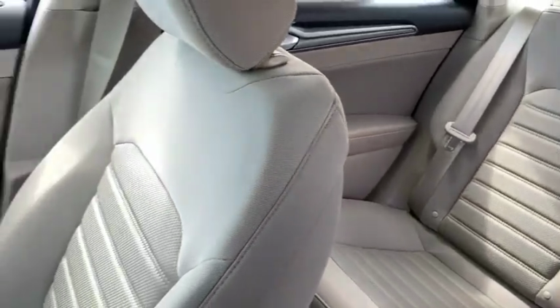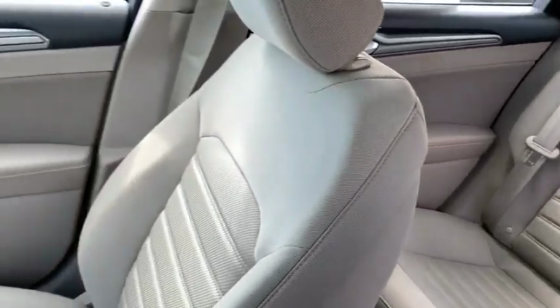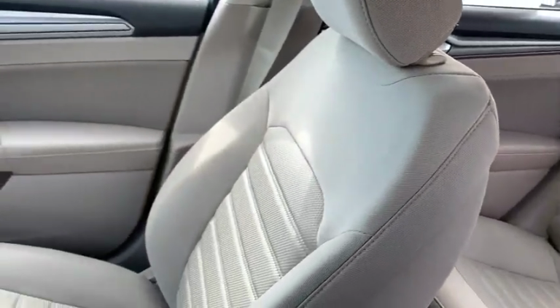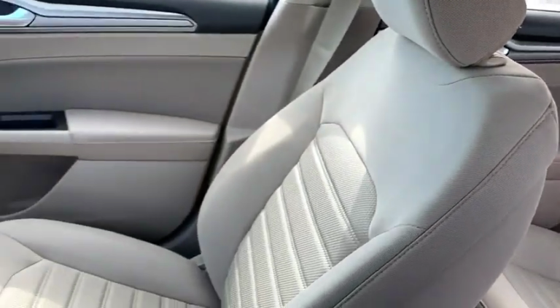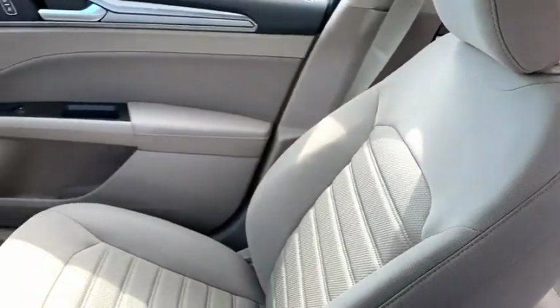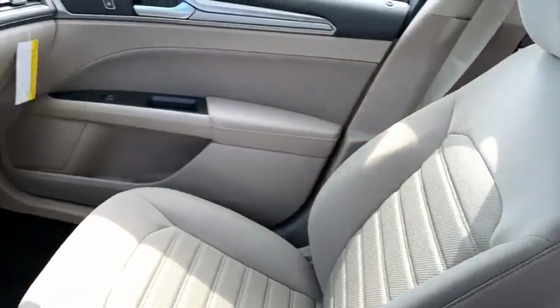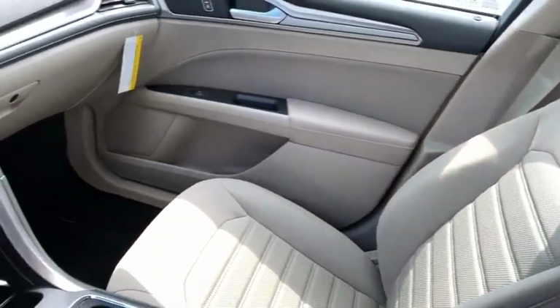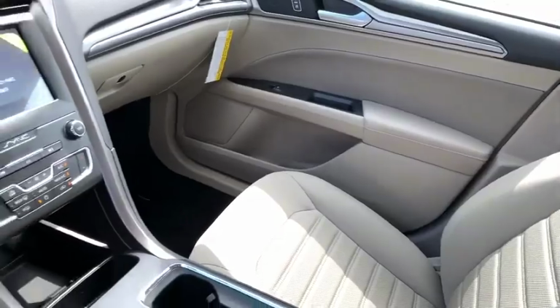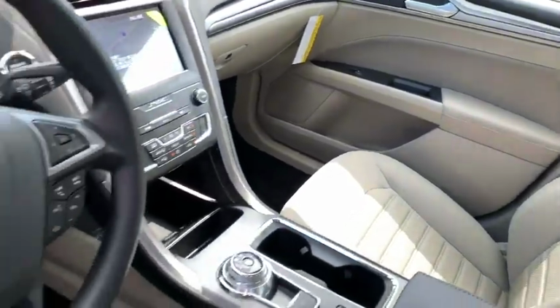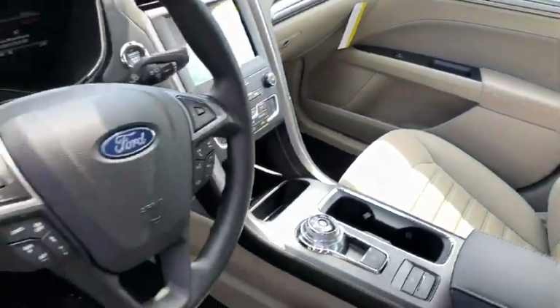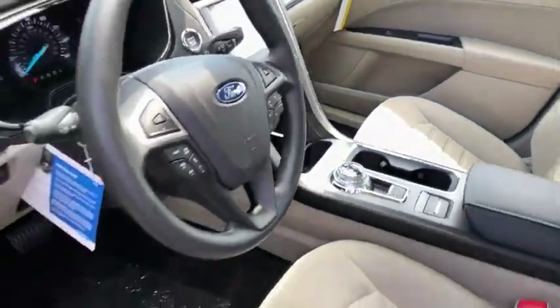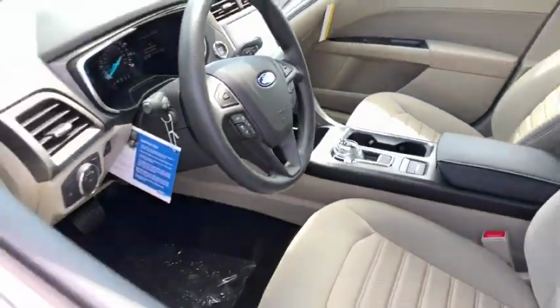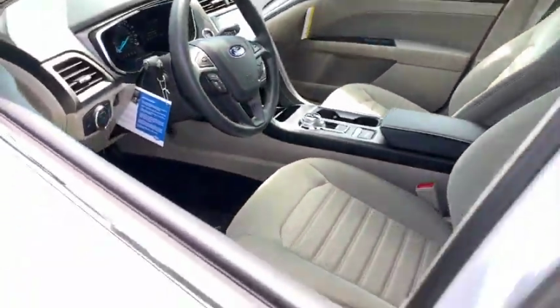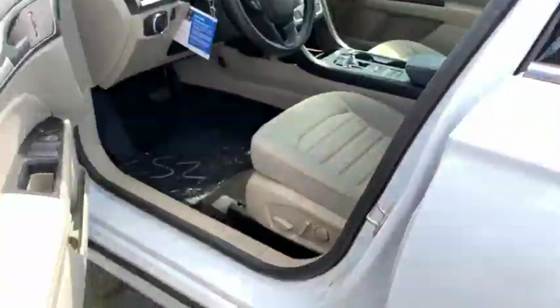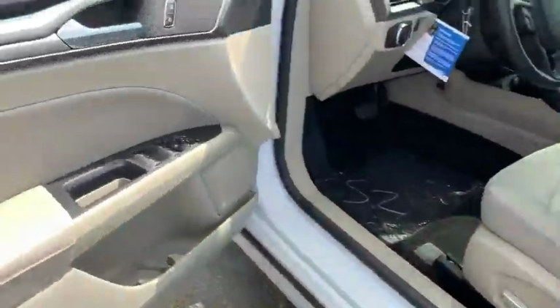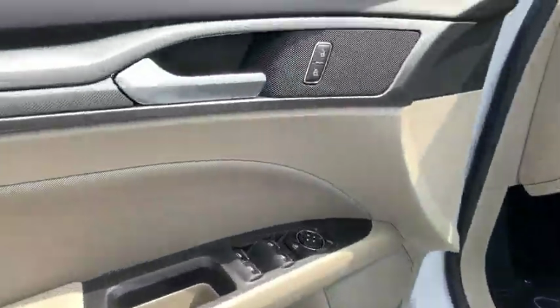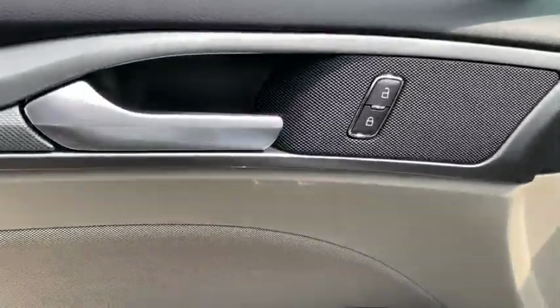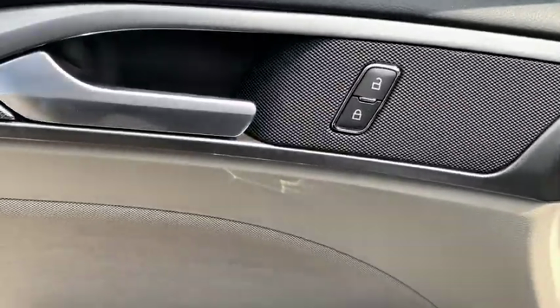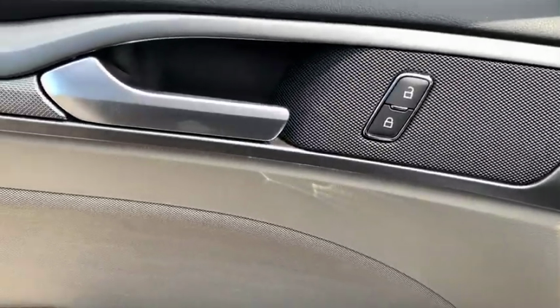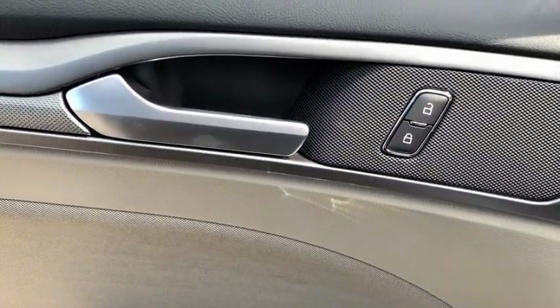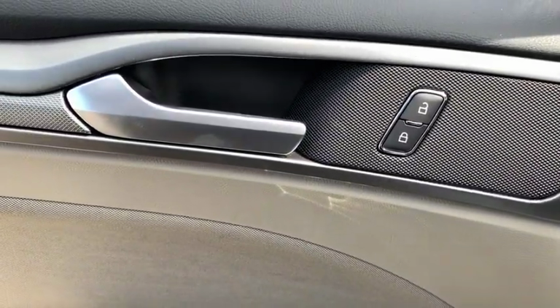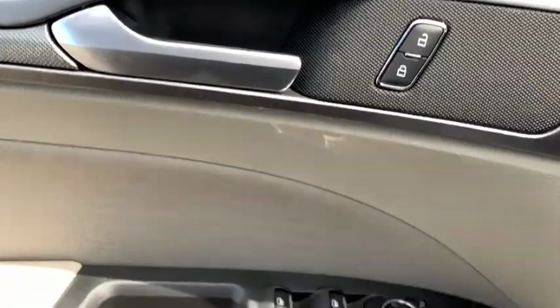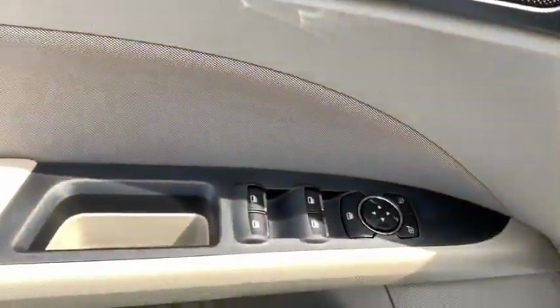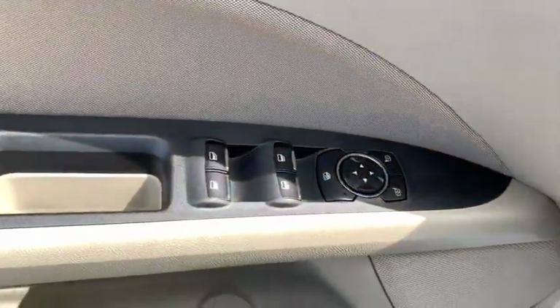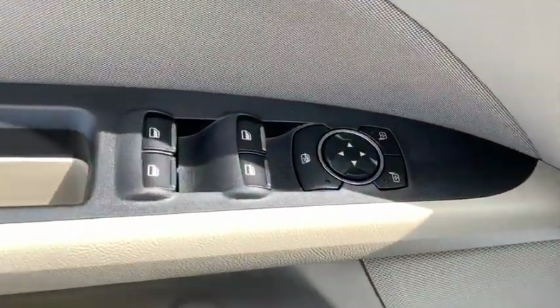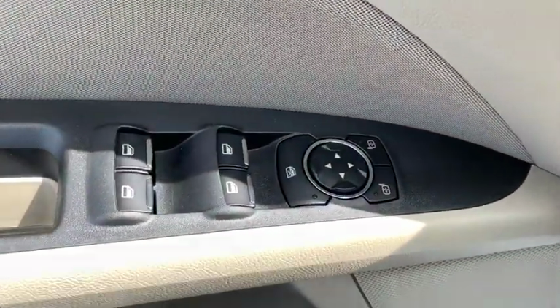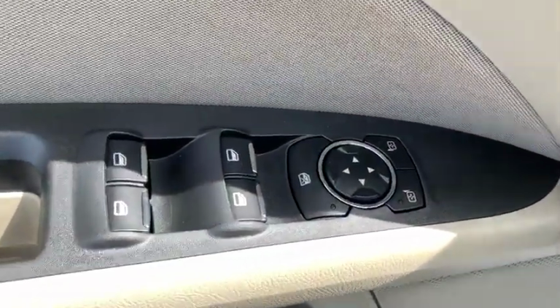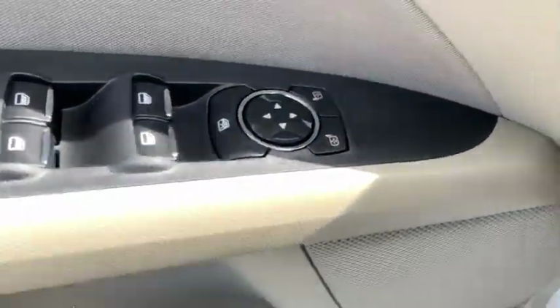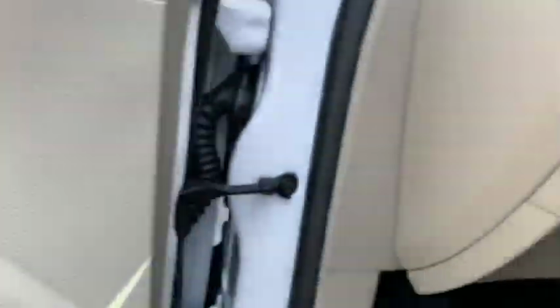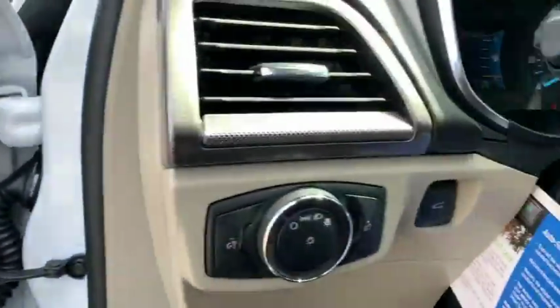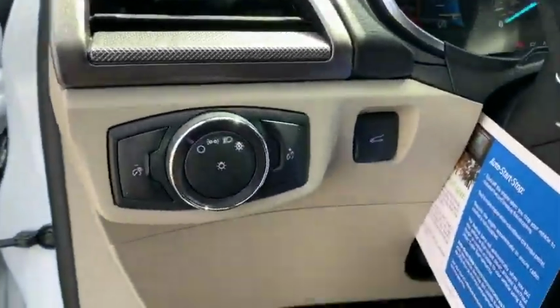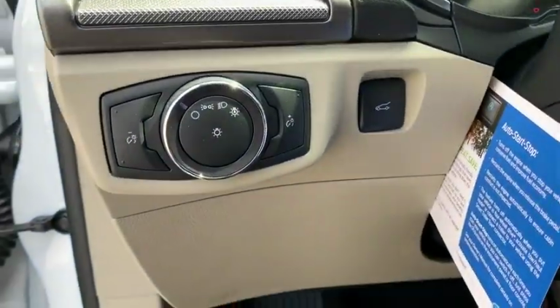Compass, security system, panic alarm, brake assist, overhead console, tachometer, remote keyless entry, front reading lamps, power driver's seat, tilt steering wheel, front bucket seats.